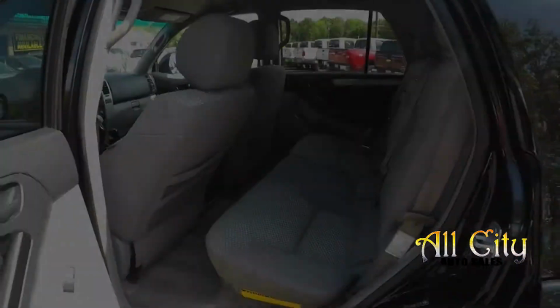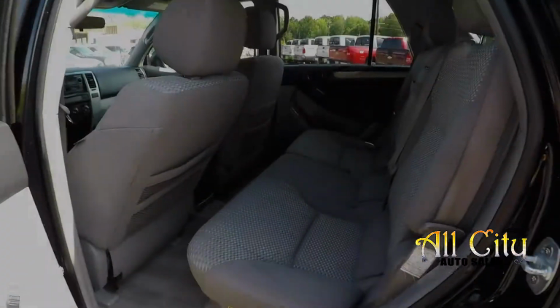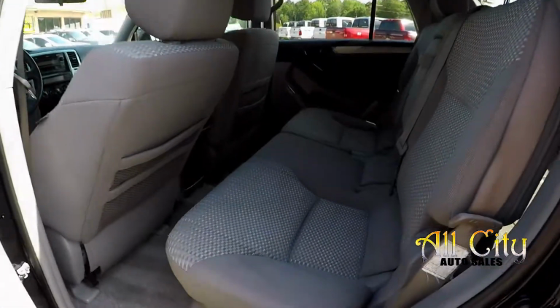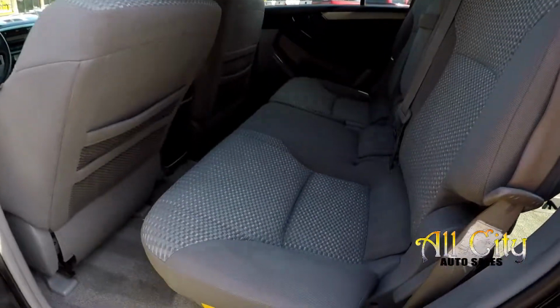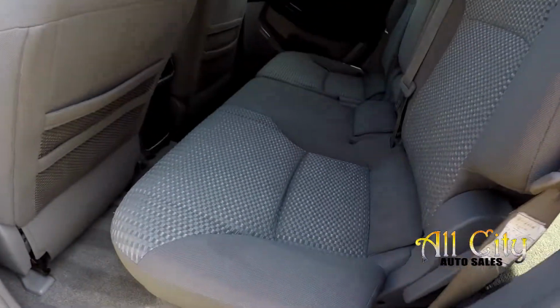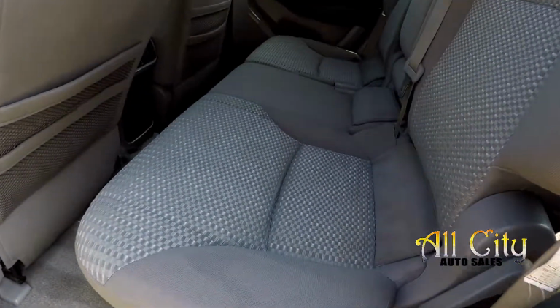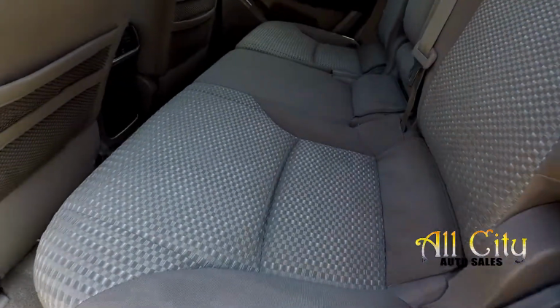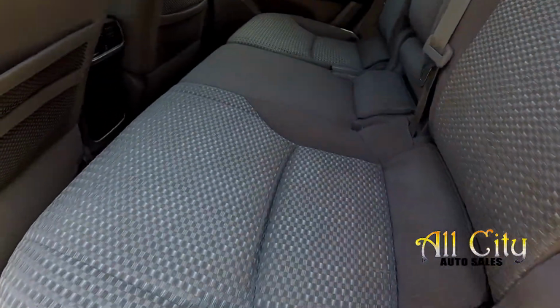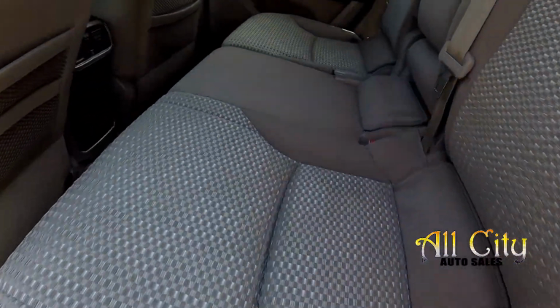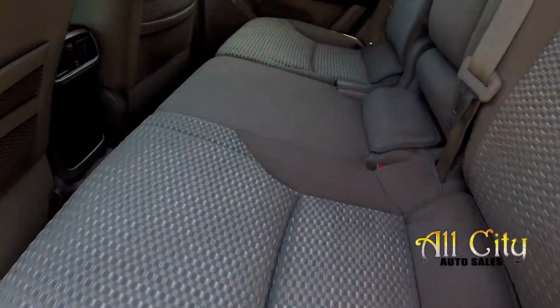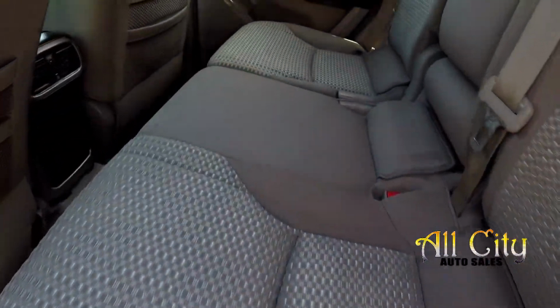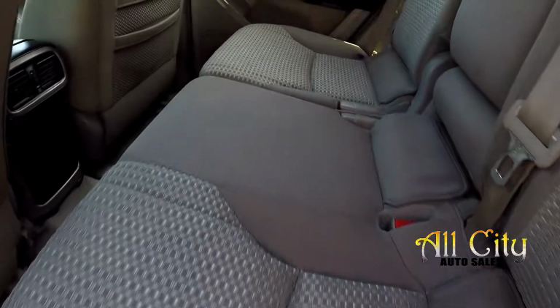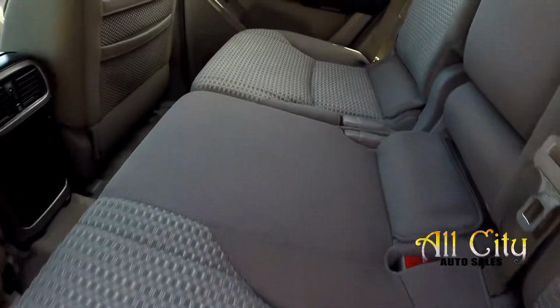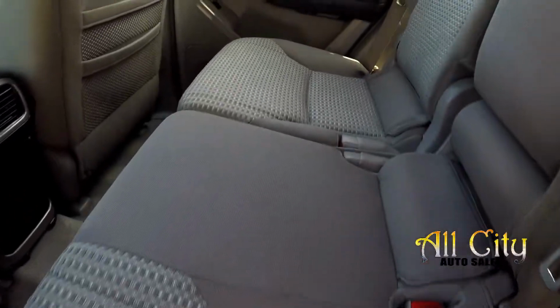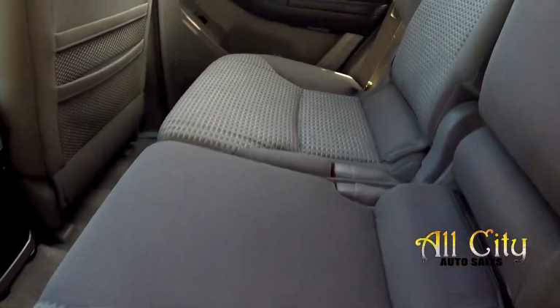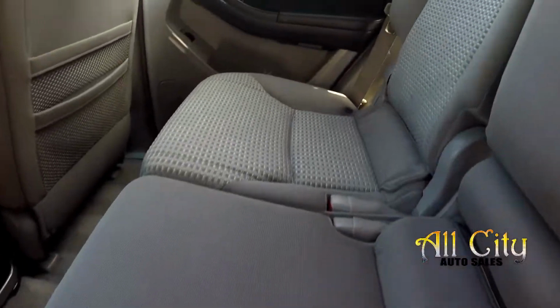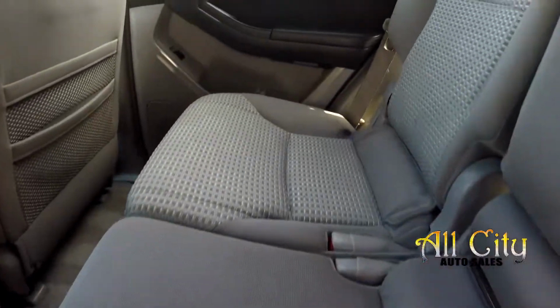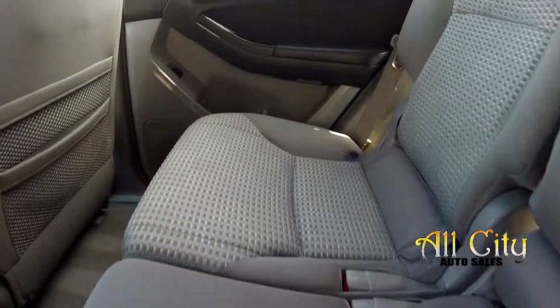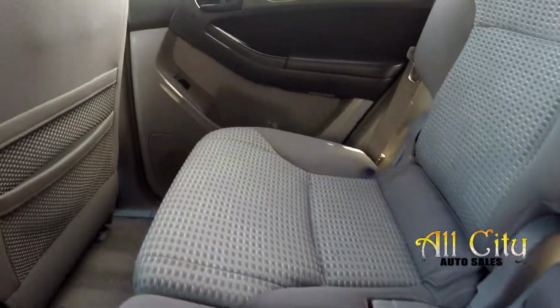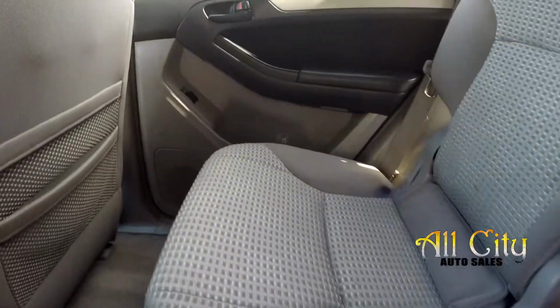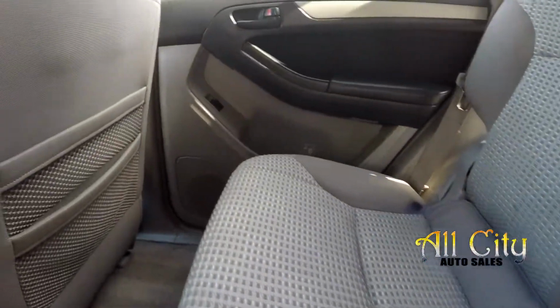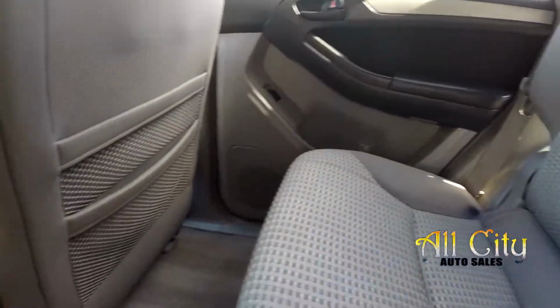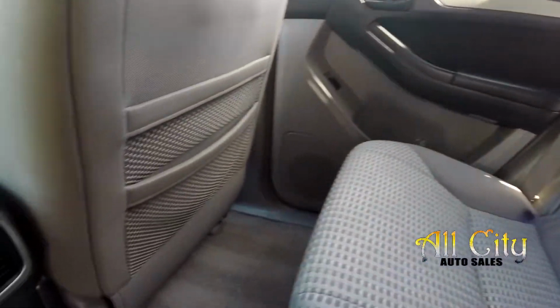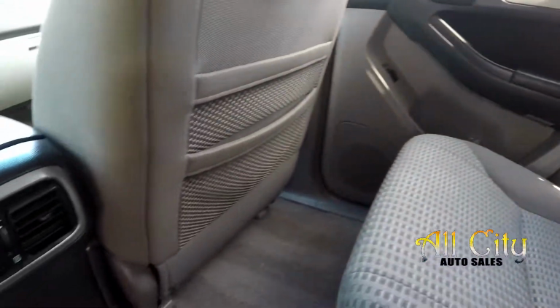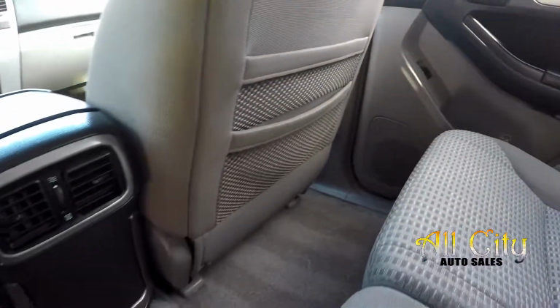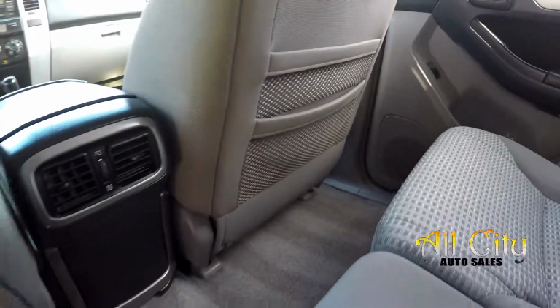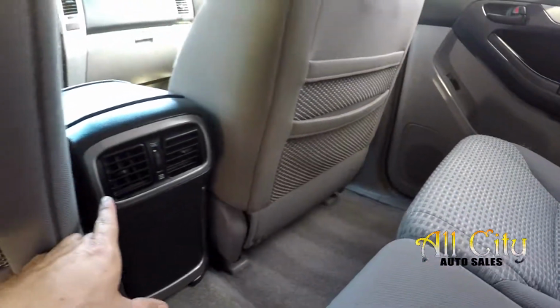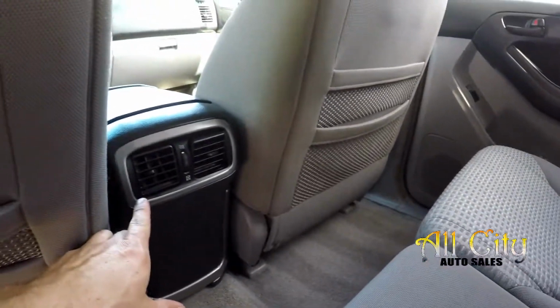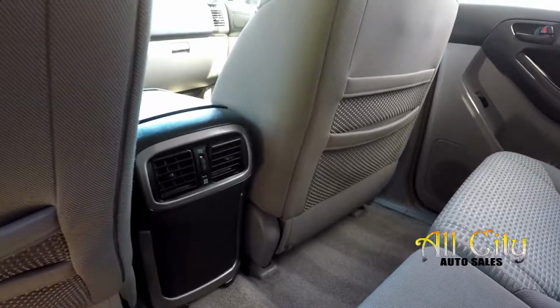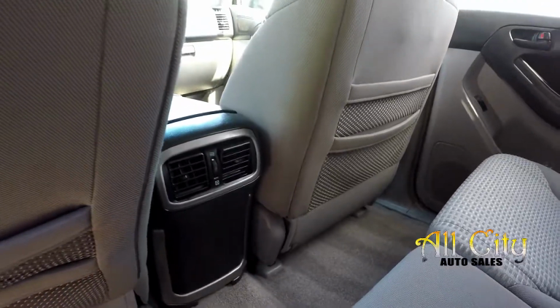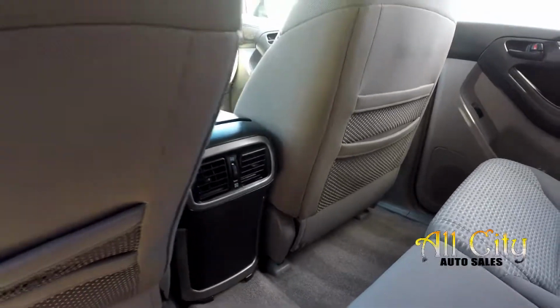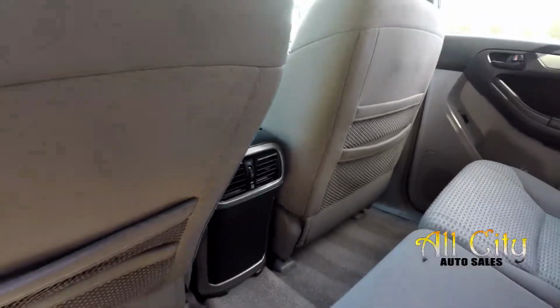Taking a look in the back seat now — just doing a nice slow pan over the seating surface. No rips or tears back here. All the flooring looks good, and you do get some rear air control.